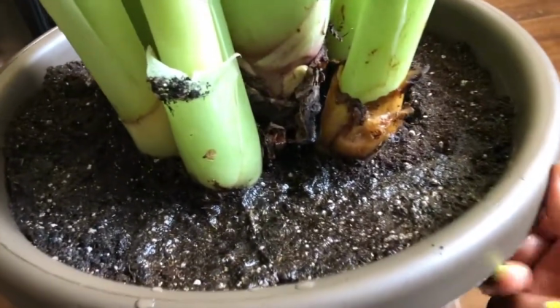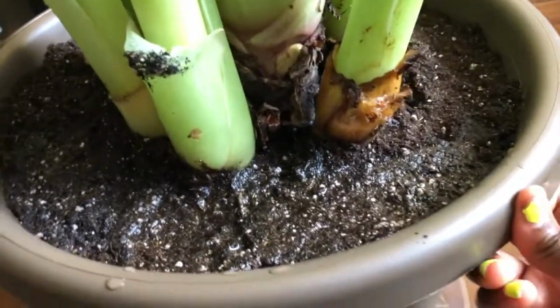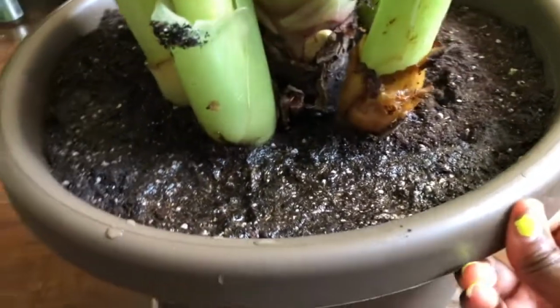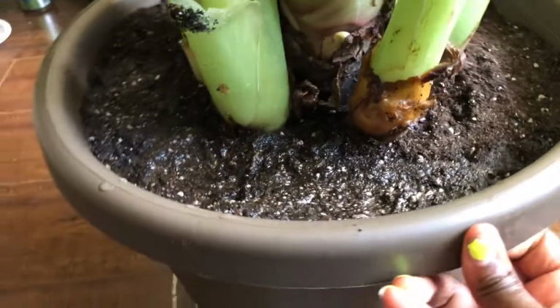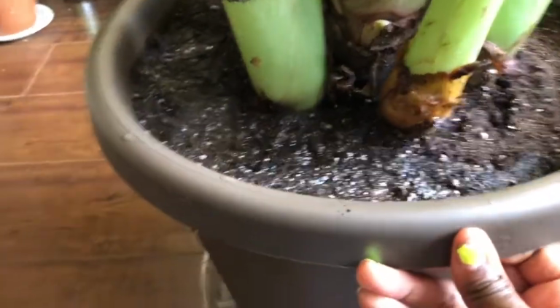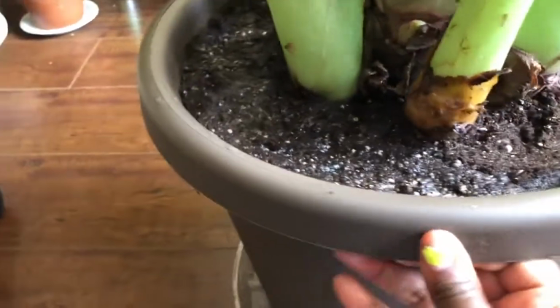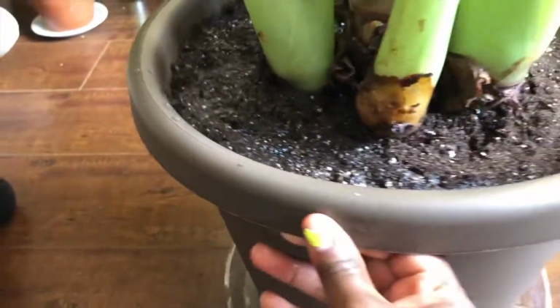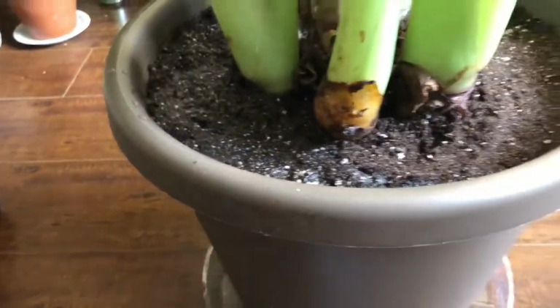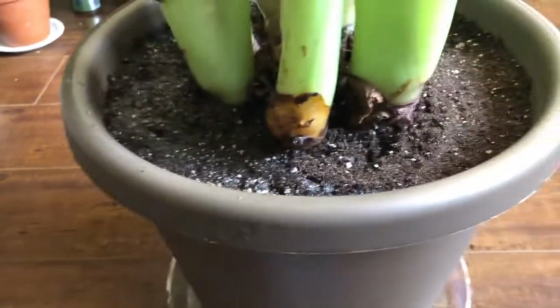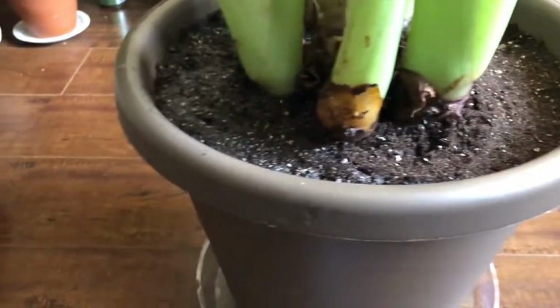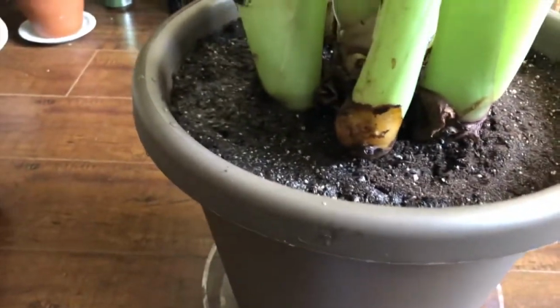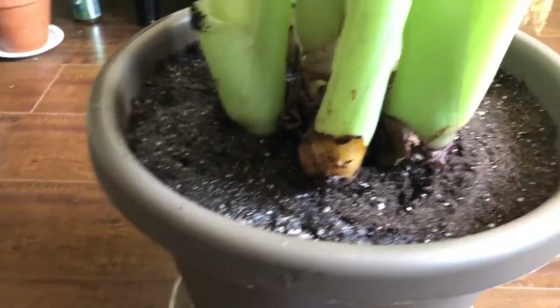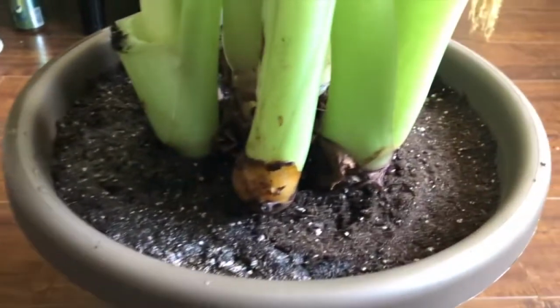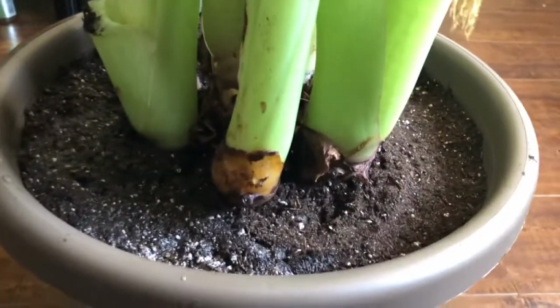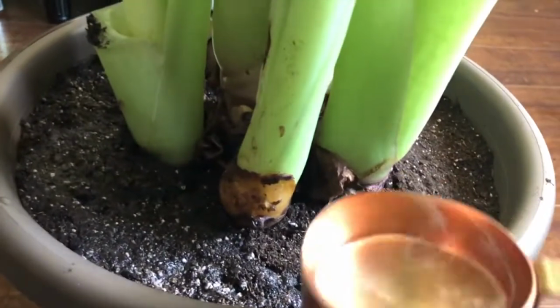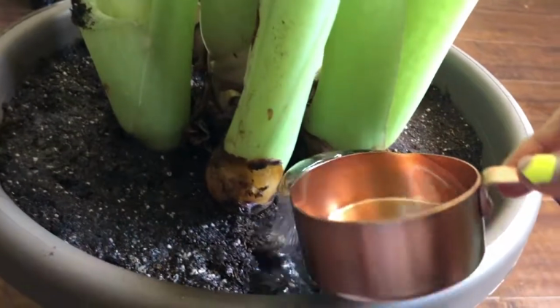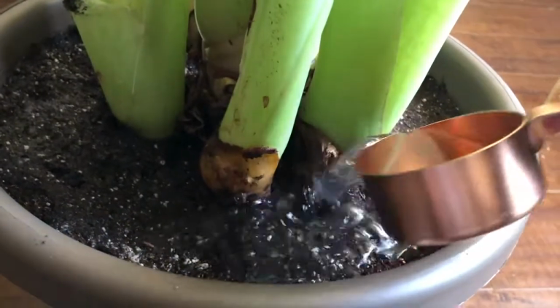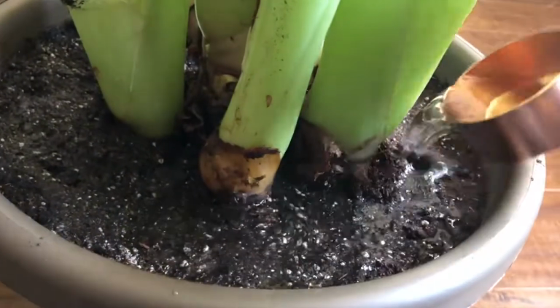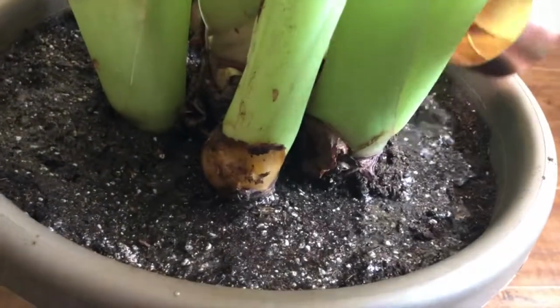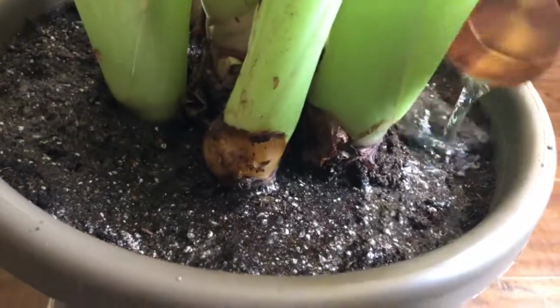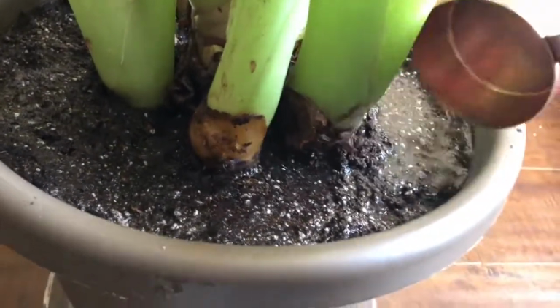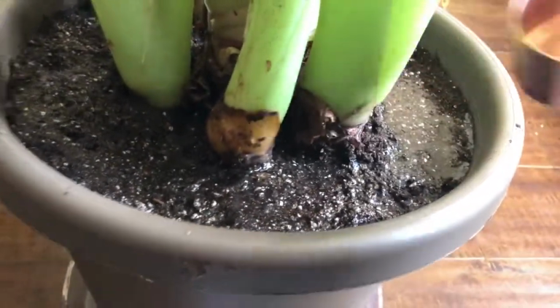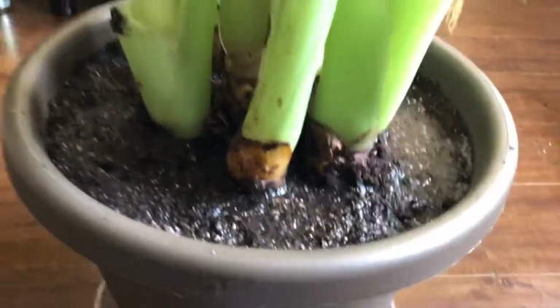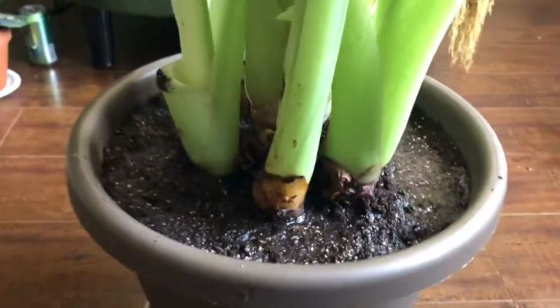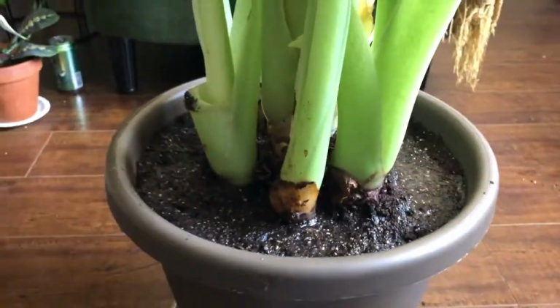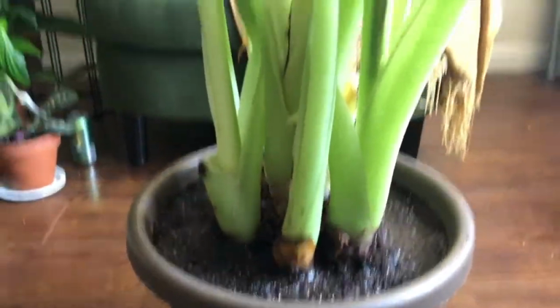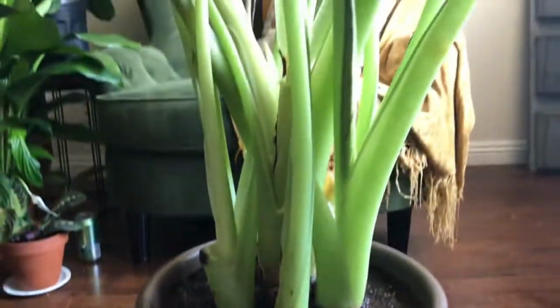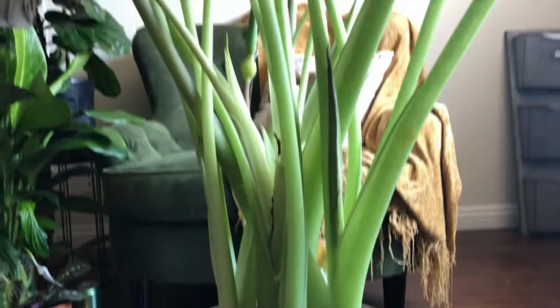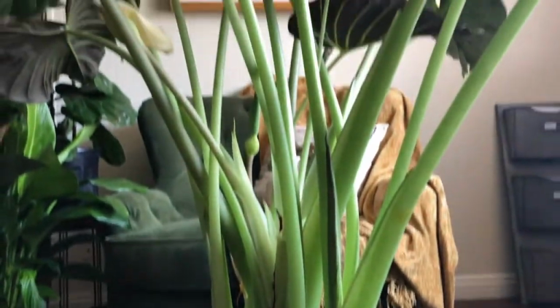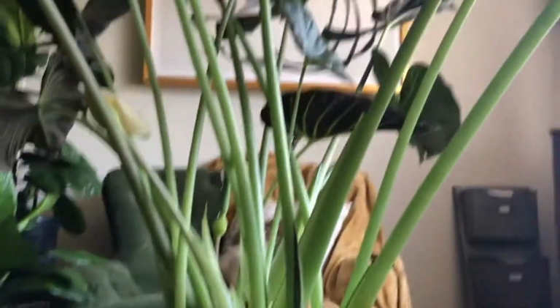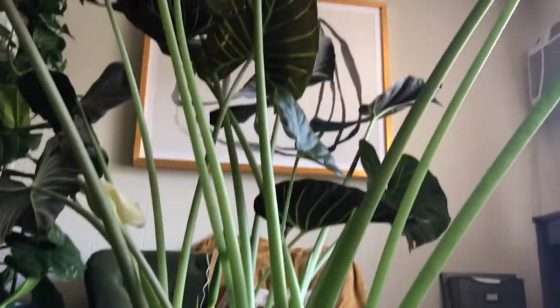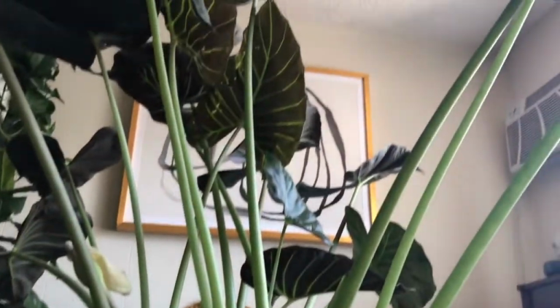I'm pretty sure you're supposed to use a watering can but I use a measuring cup — not for any scientific reason, it's just because that's what I have available. So yeah, she's beautiful, she's healthy — look at her!